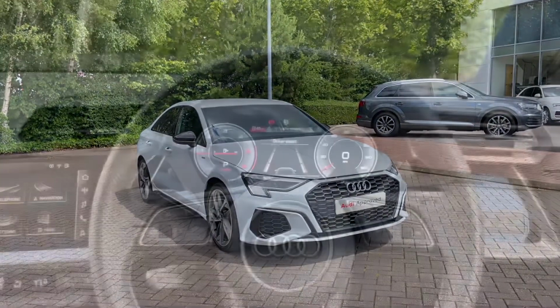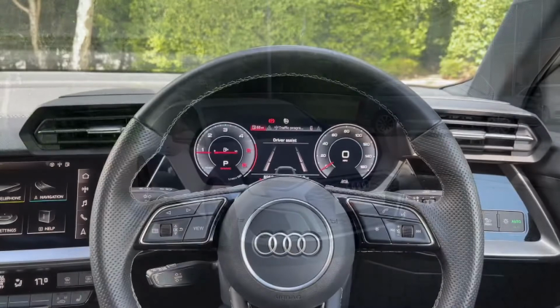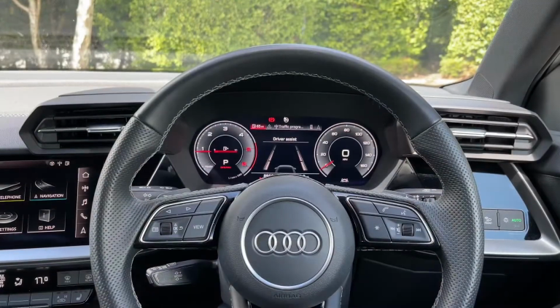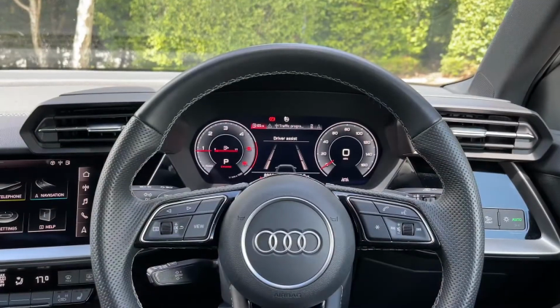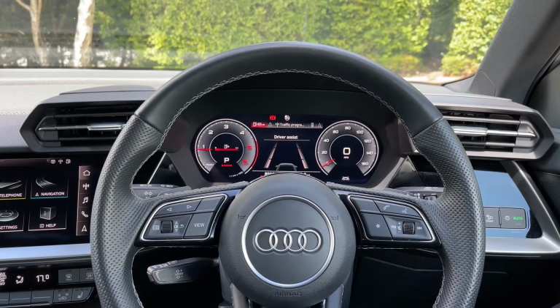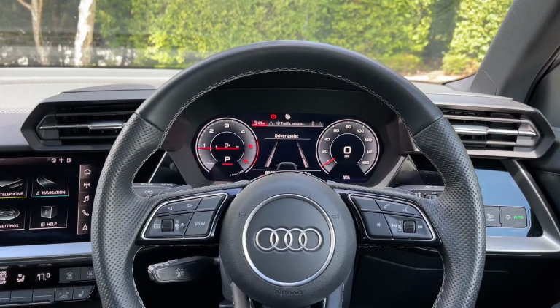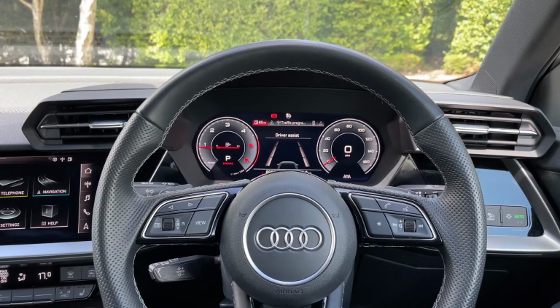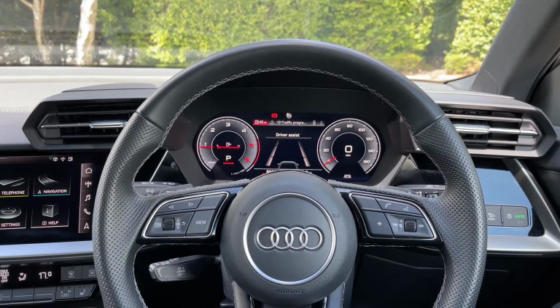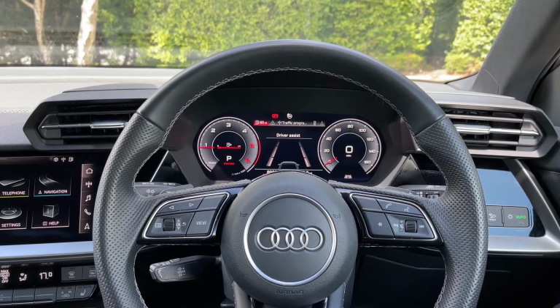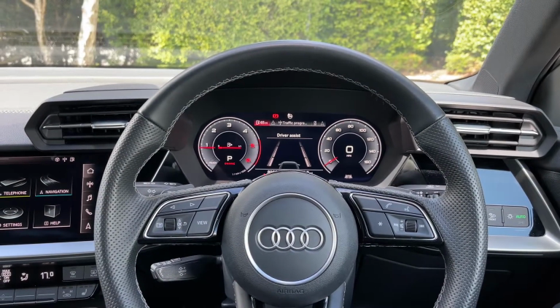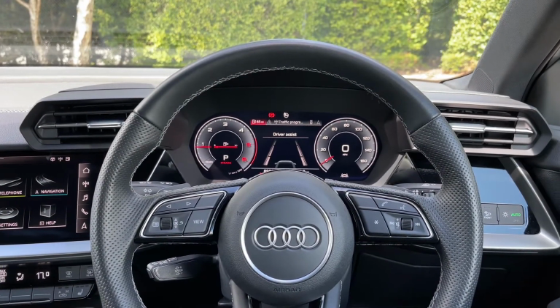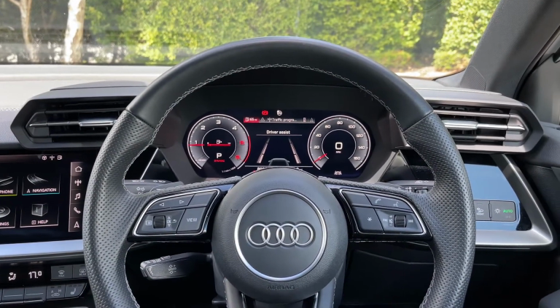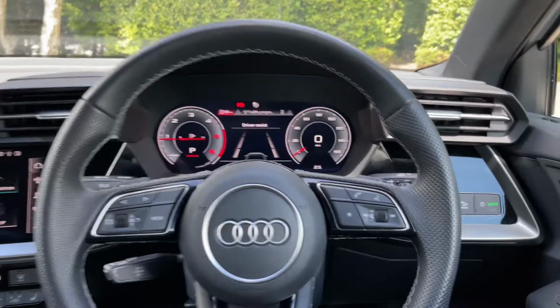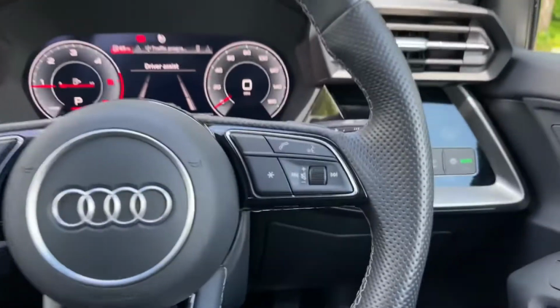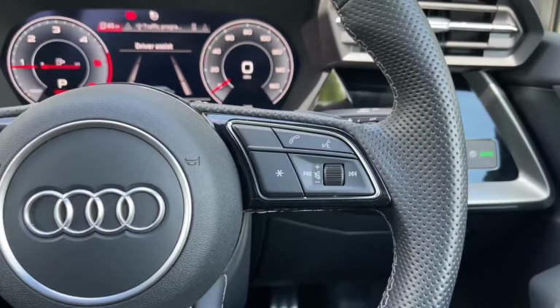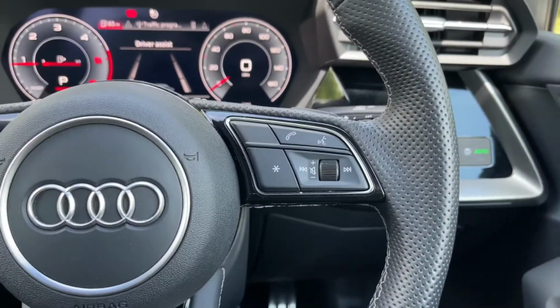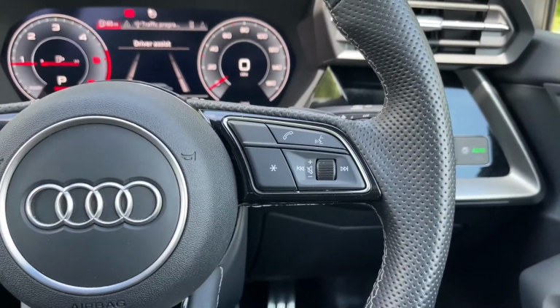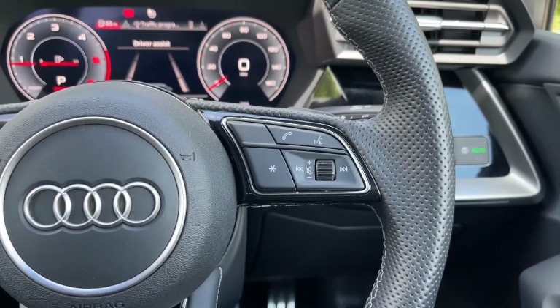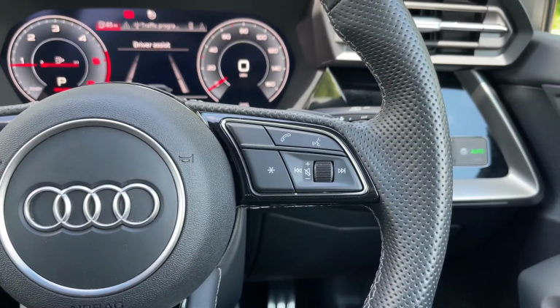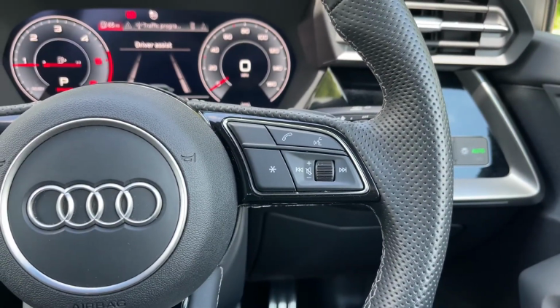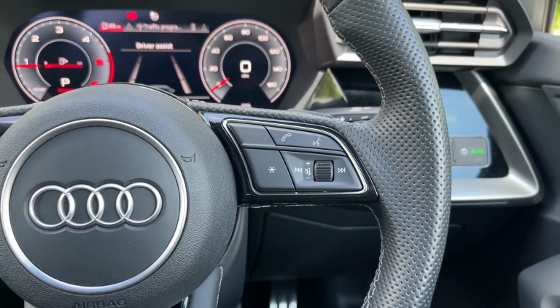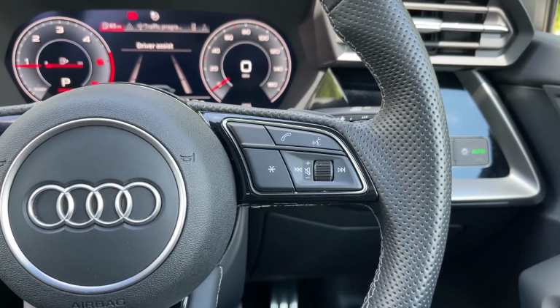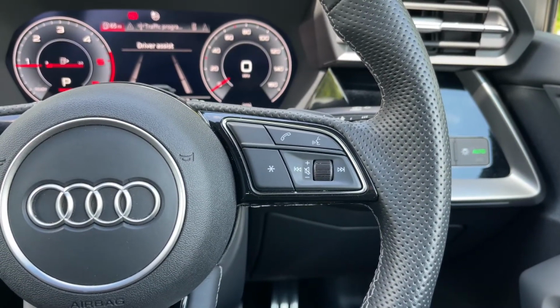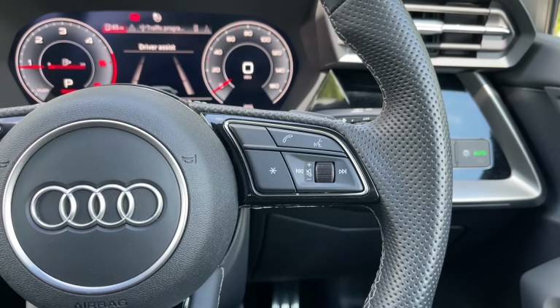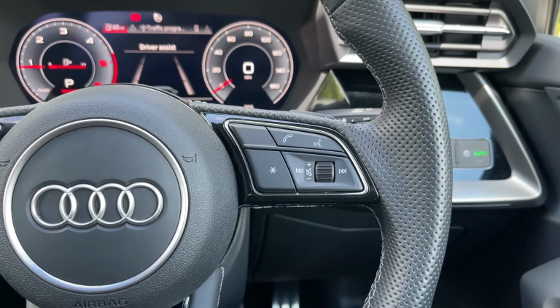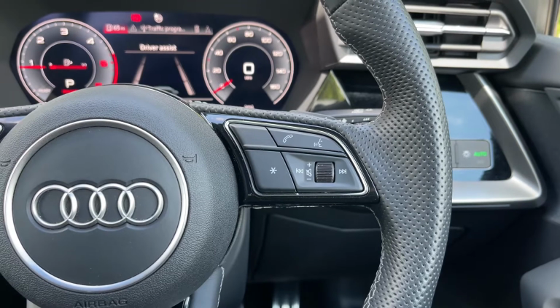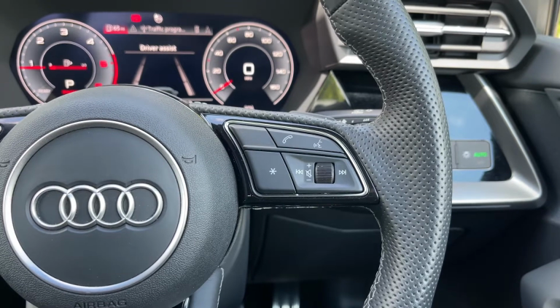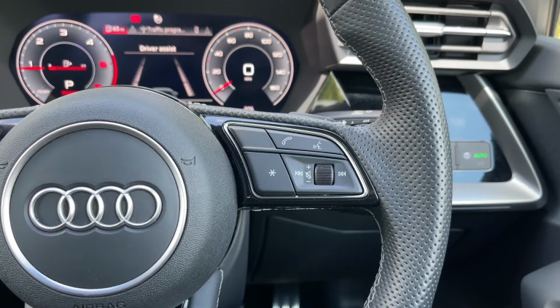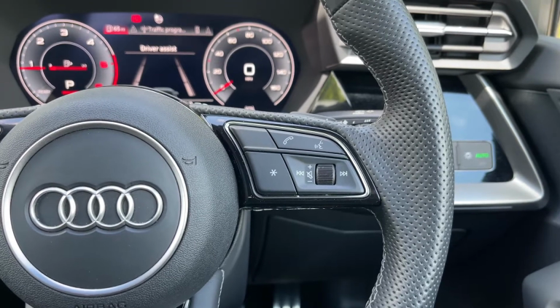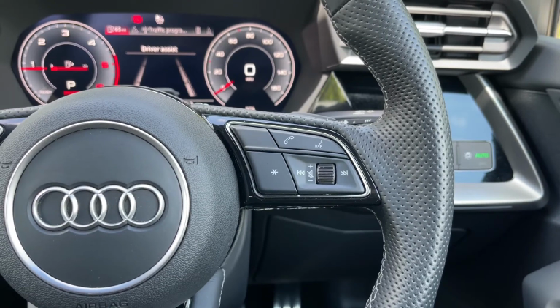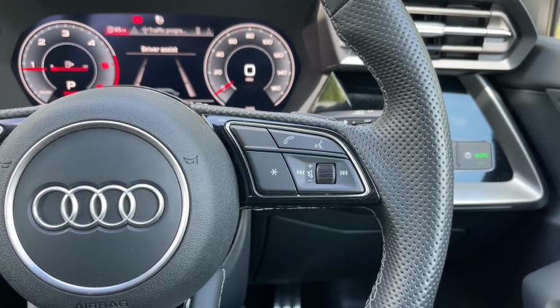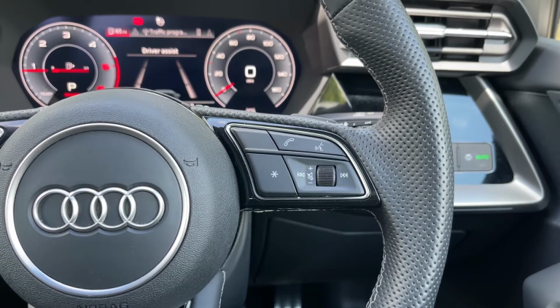Taking a look from the driver's perspective, we have that flat-bottom full leather multi-function steering wheel, which to the right houses the controls for volume up and down. We have the voice command button, the telephone answering button, as well as a customisable star button which can easily be changed in the car's settings menu.